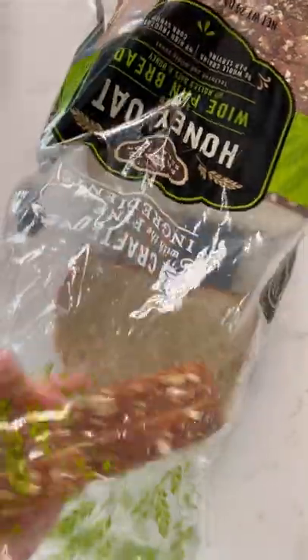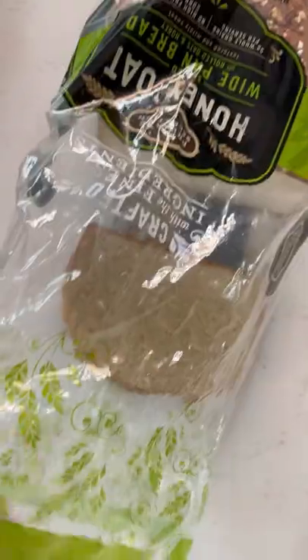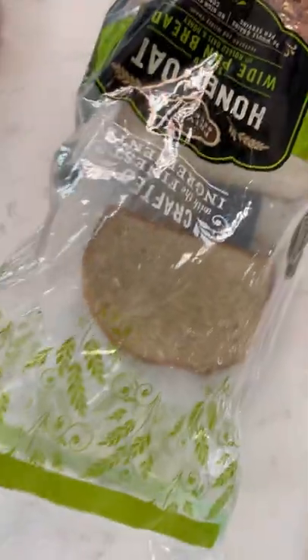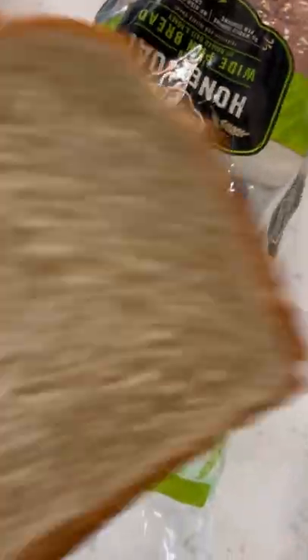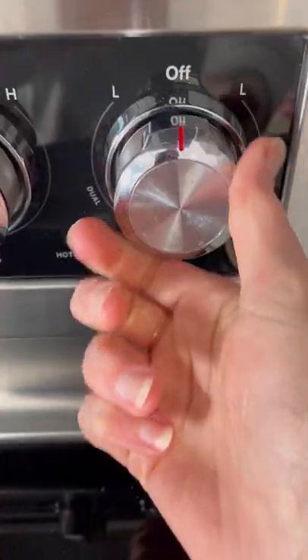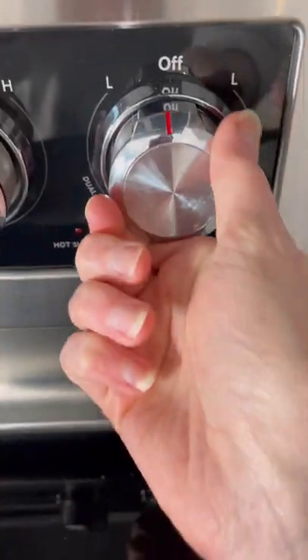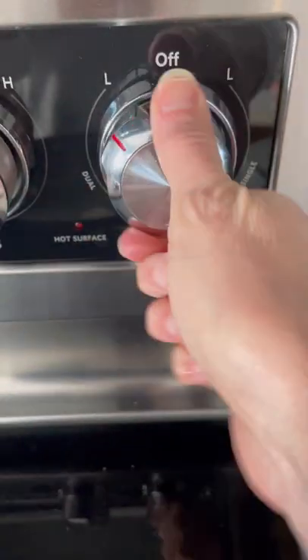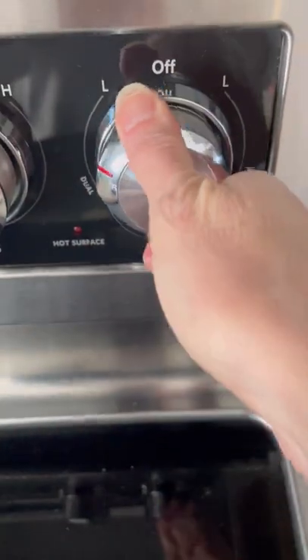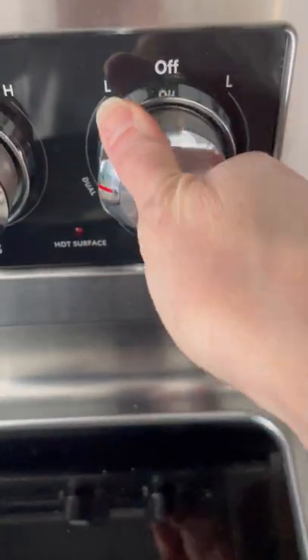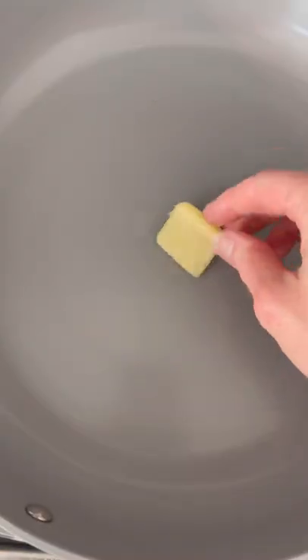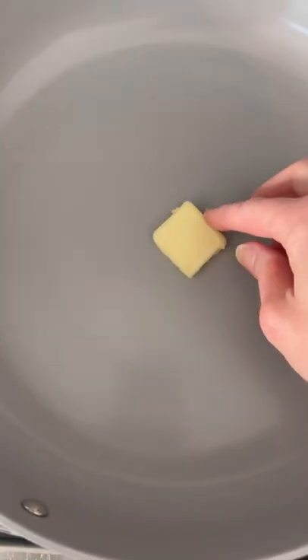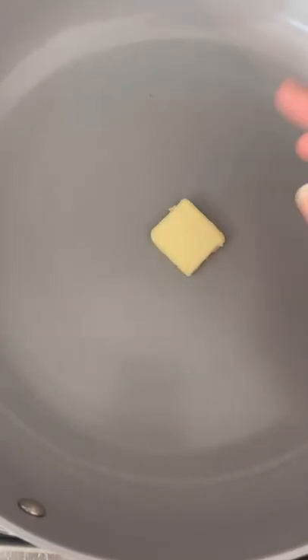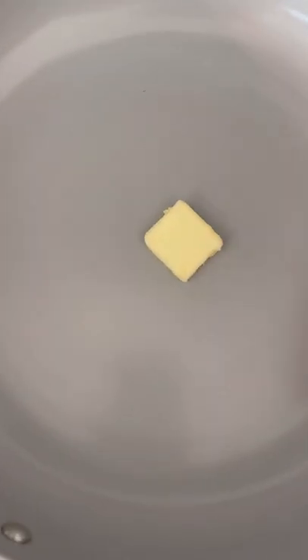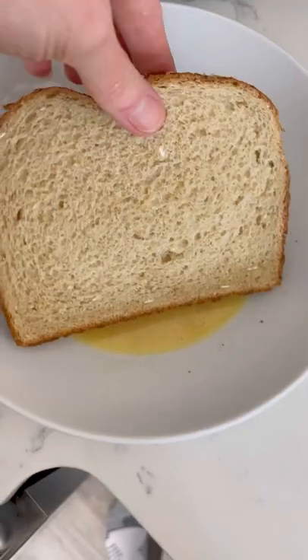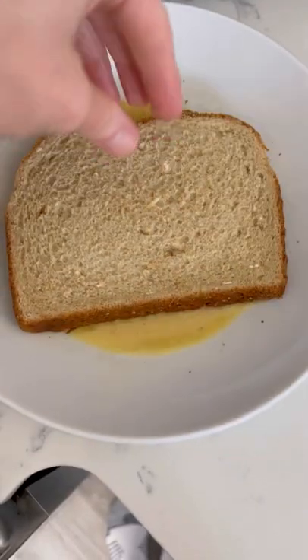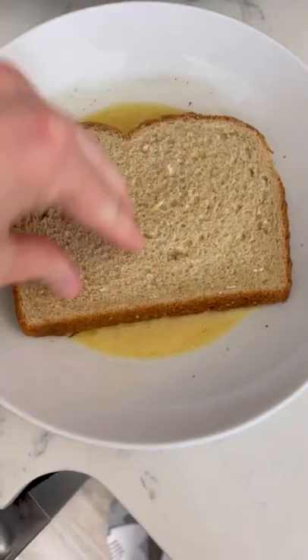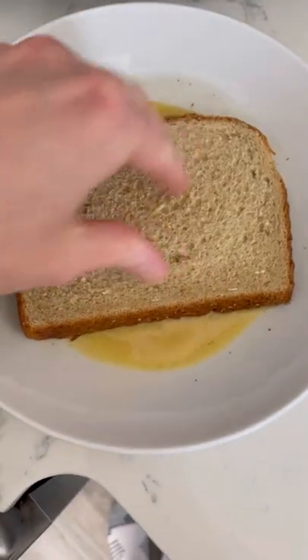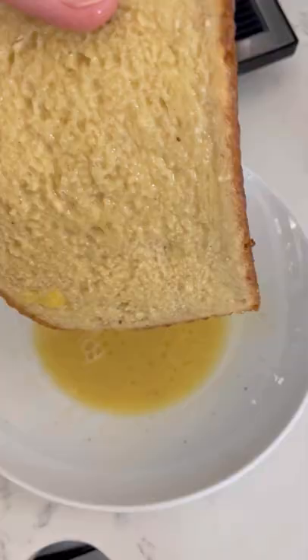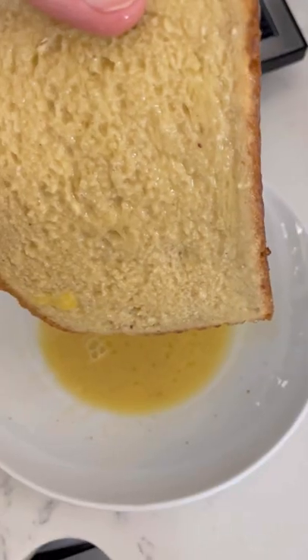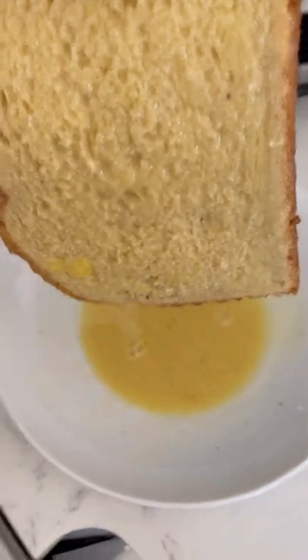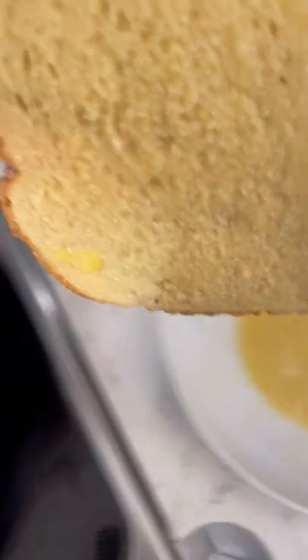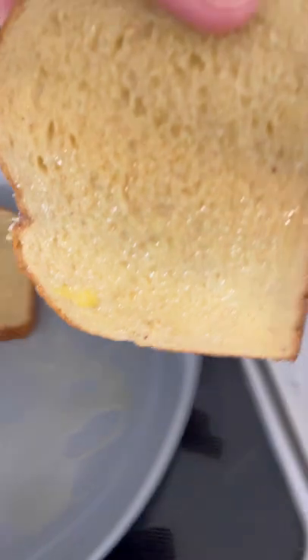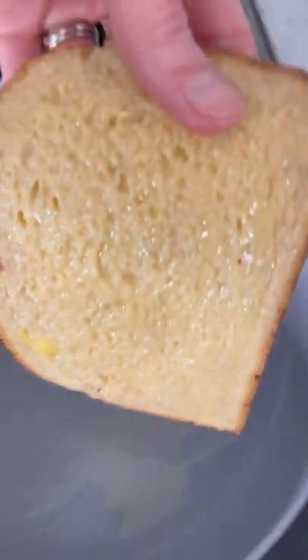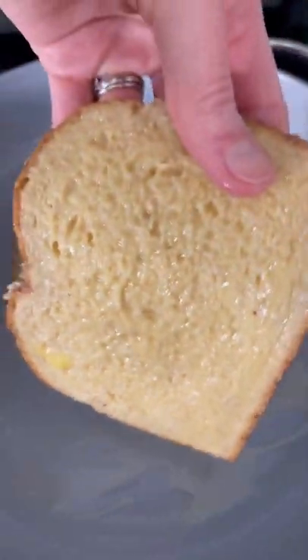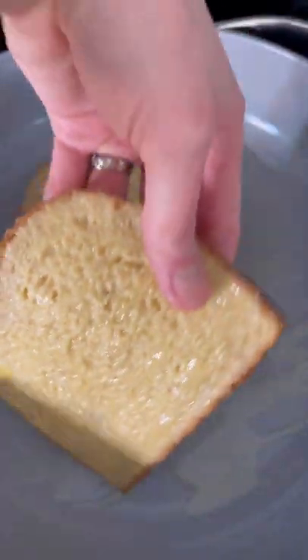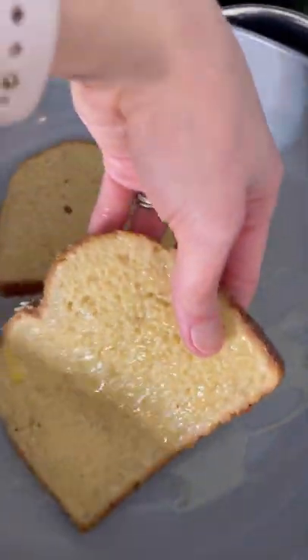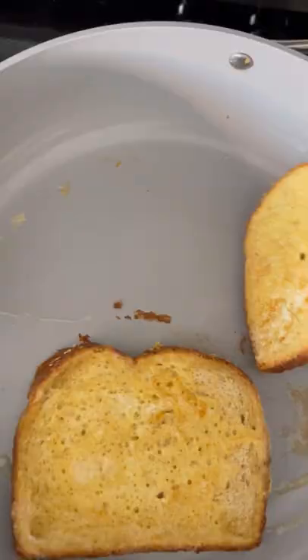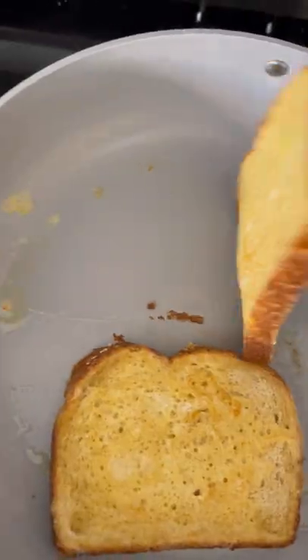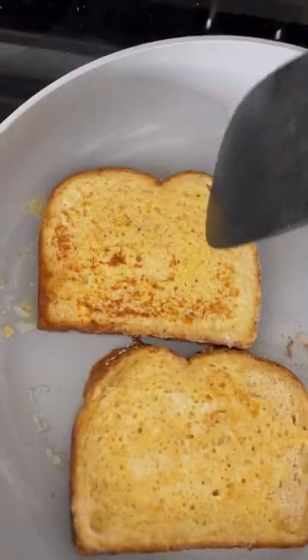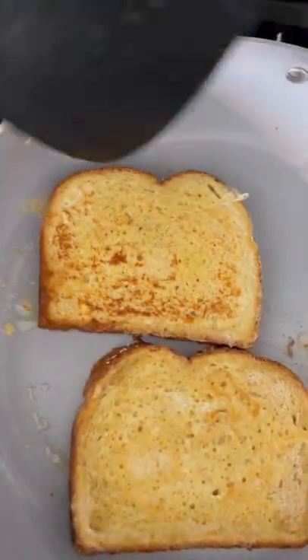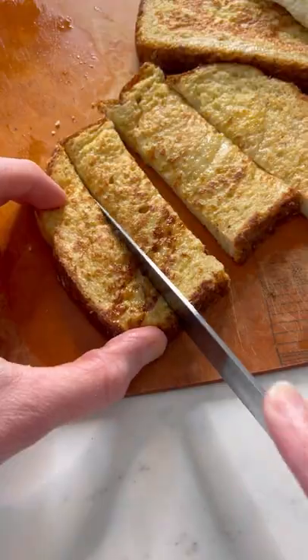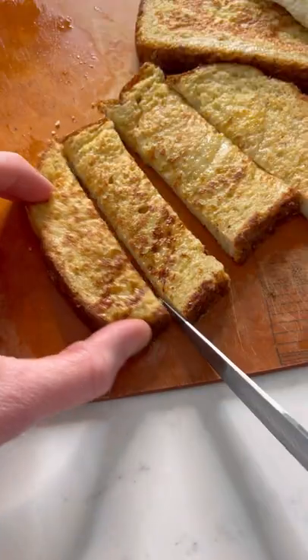Meanwhile, we're going to heat the stove to medium, melt some butter, and then dip the bread into the egg mixture, letting any excess drip off. Cook on each side for about two to three minutes until the bread is lightly golden.